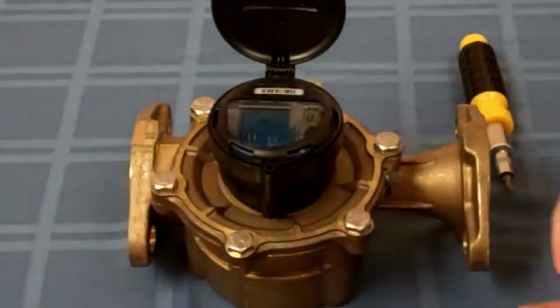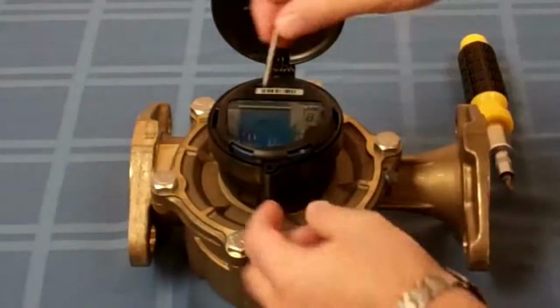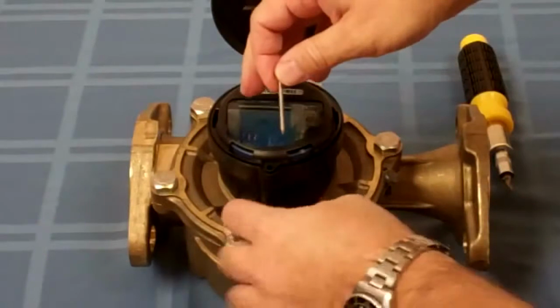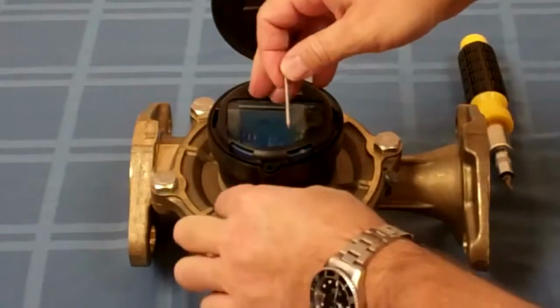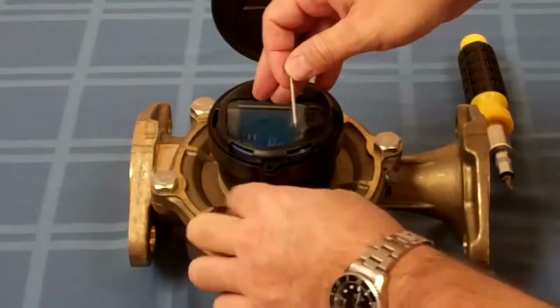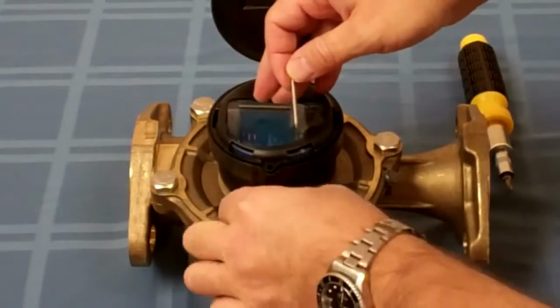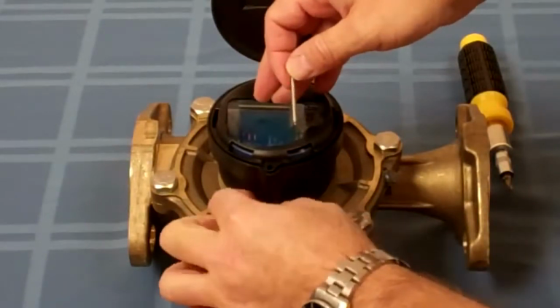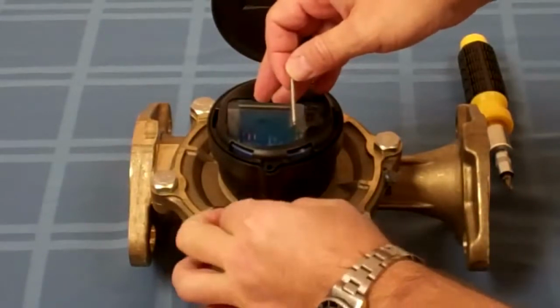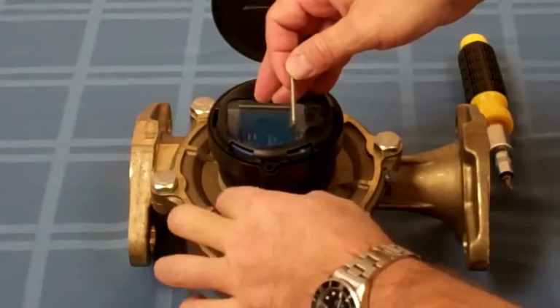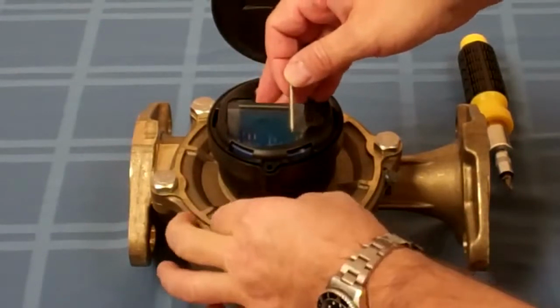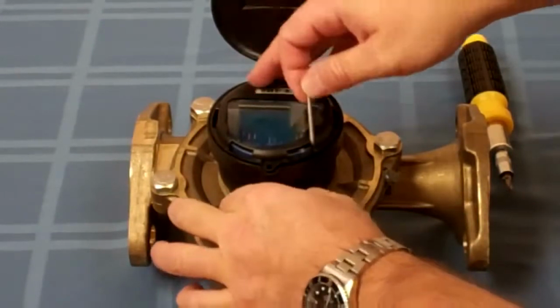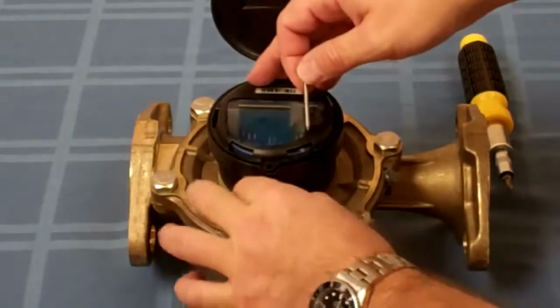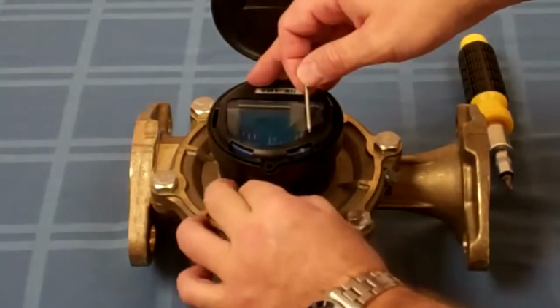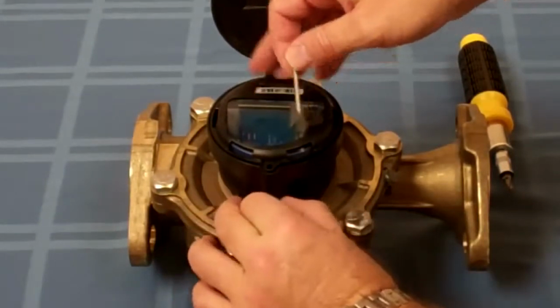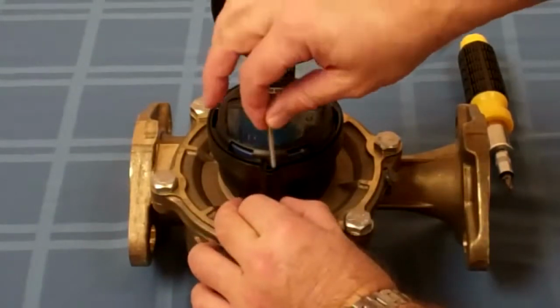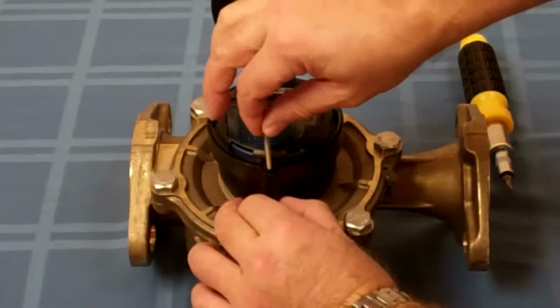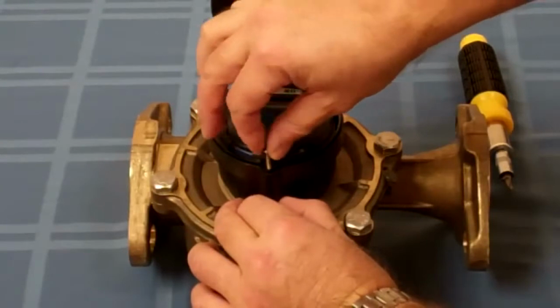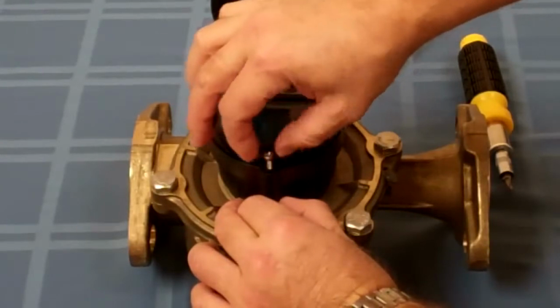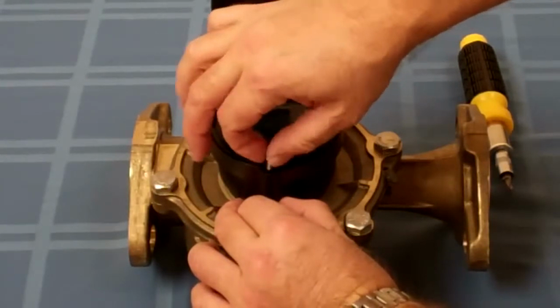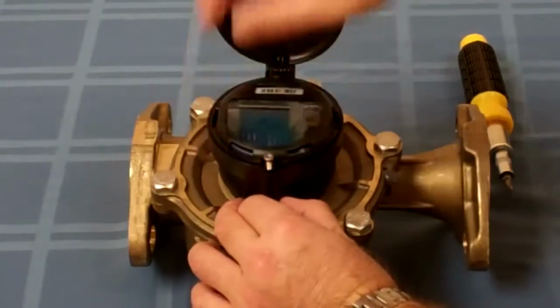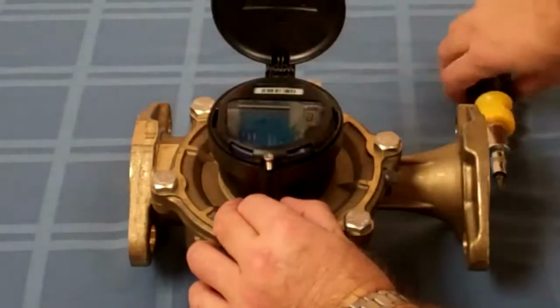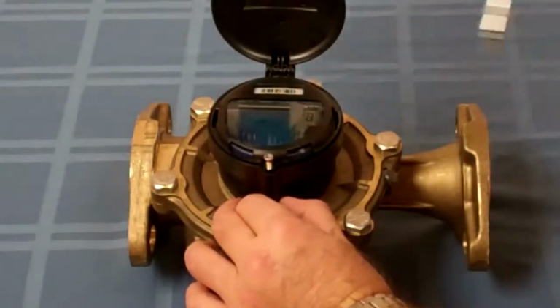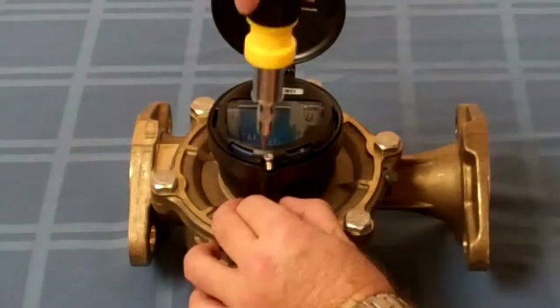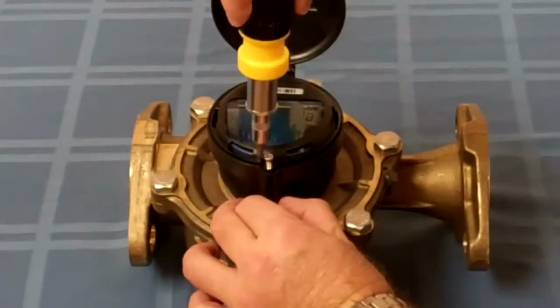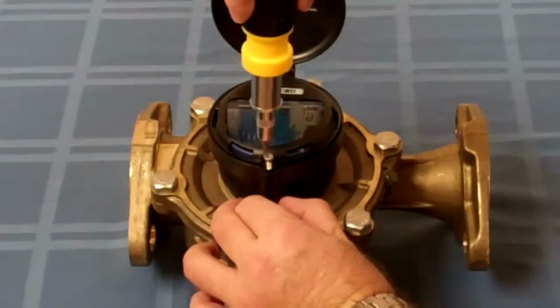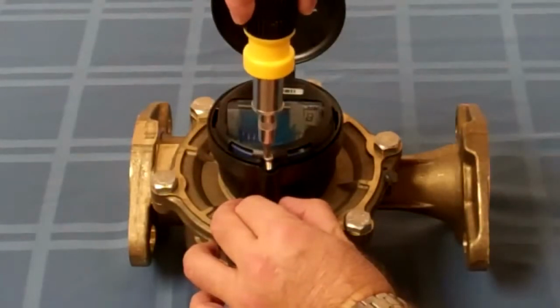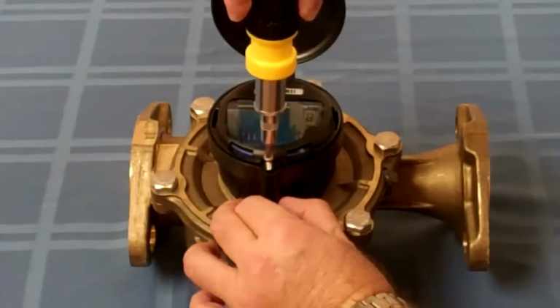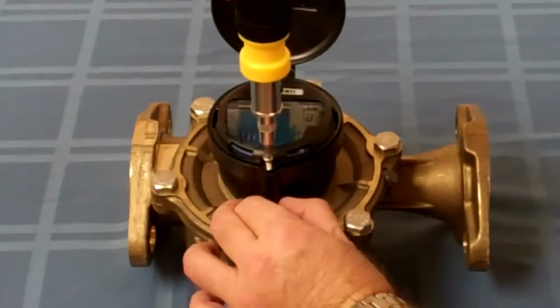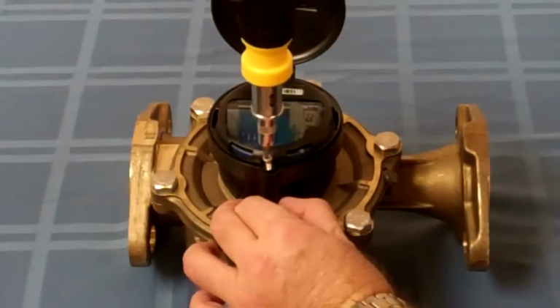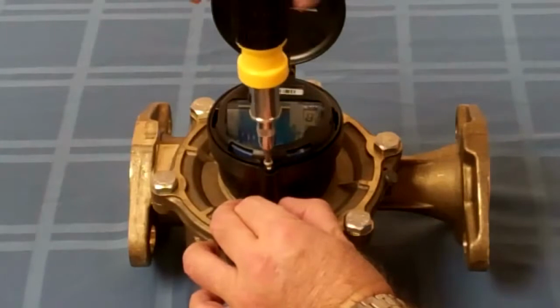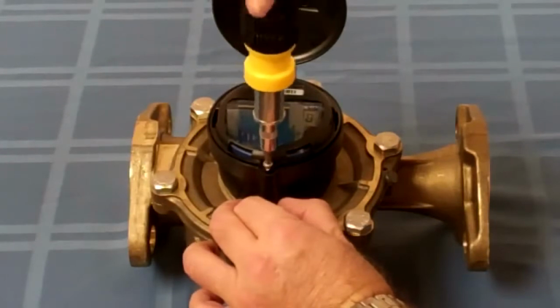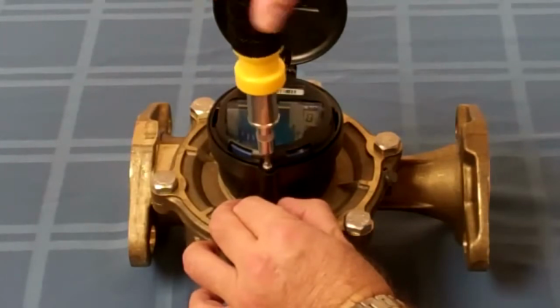Then what we're going to do is slide that slide crimp up just enough to catch it with the set screw. And we're going to set the screw.